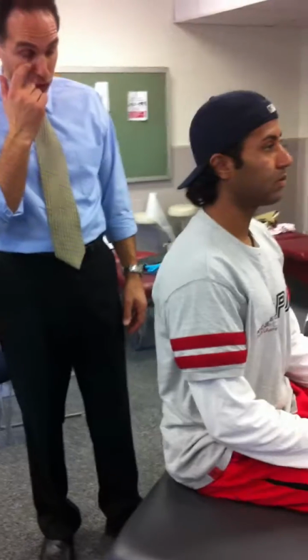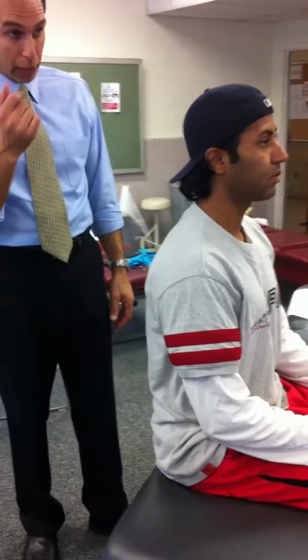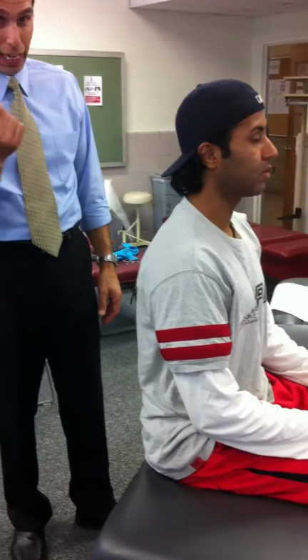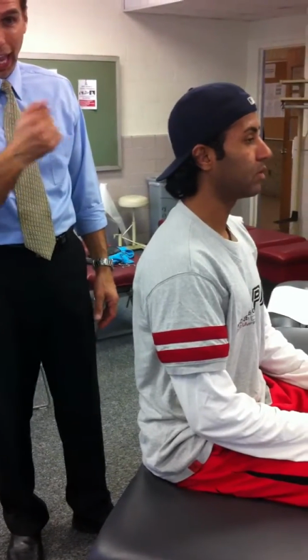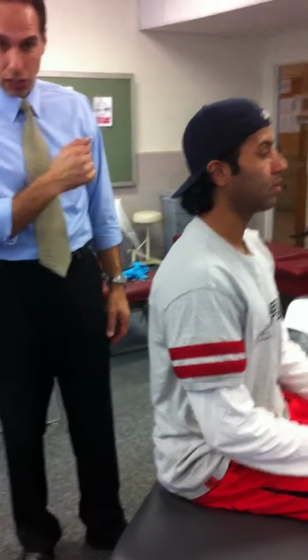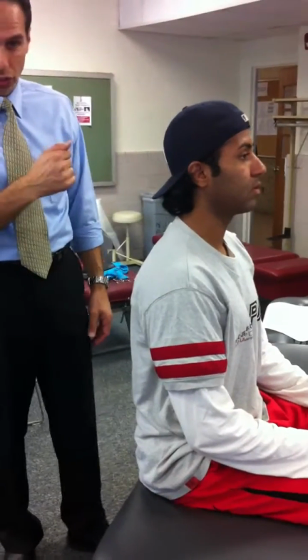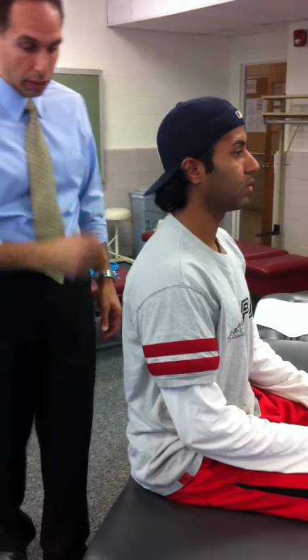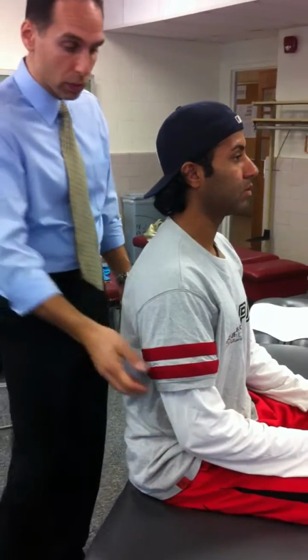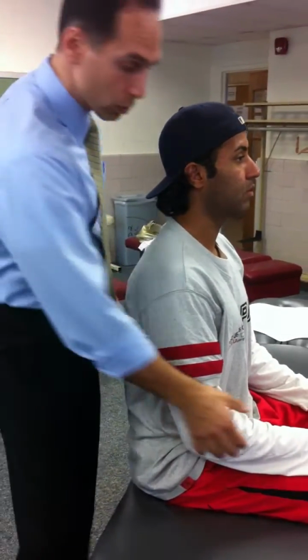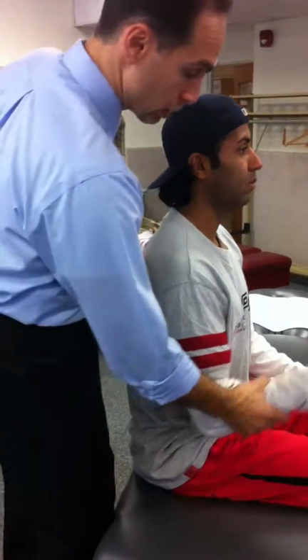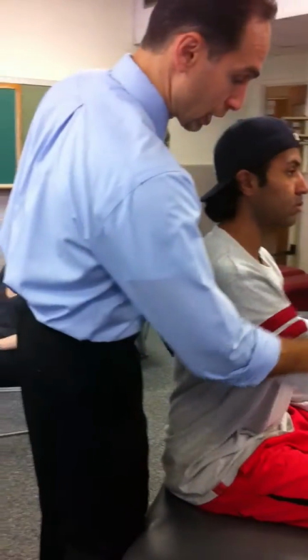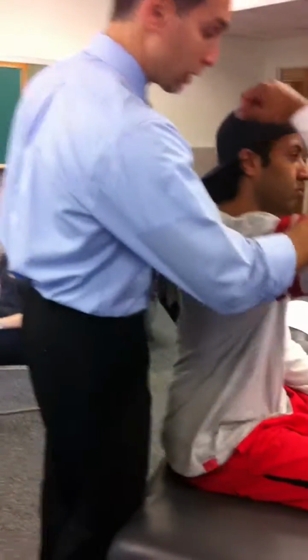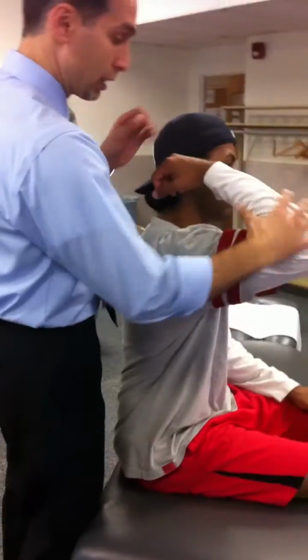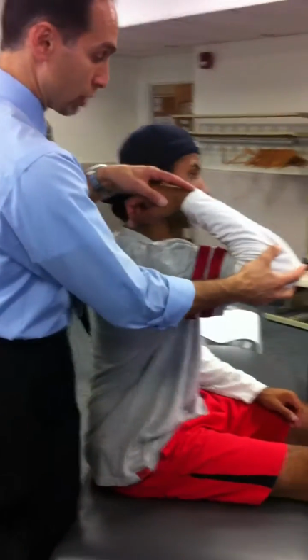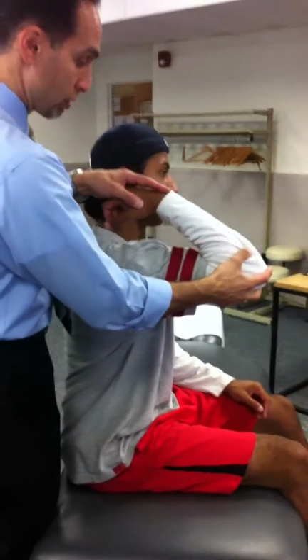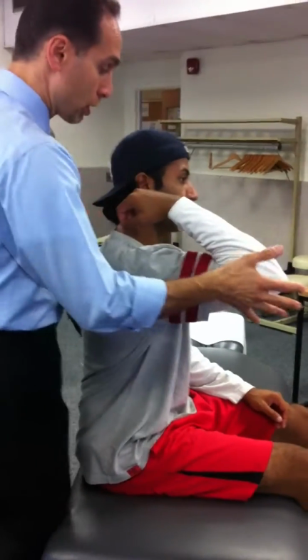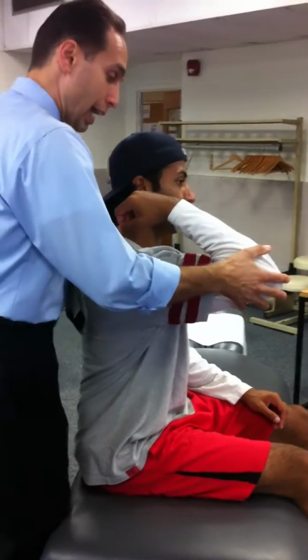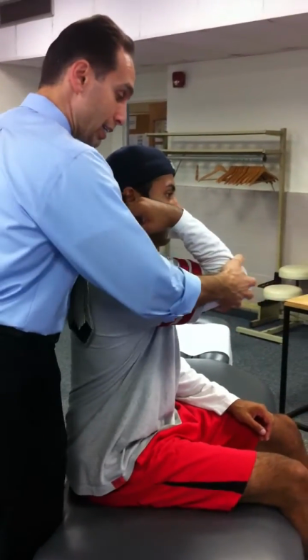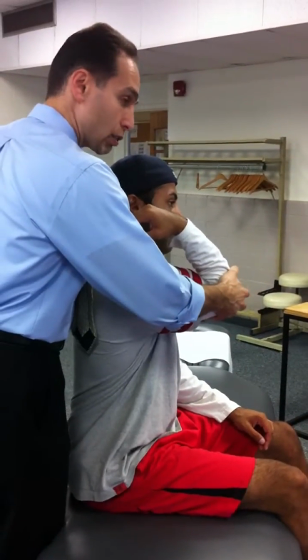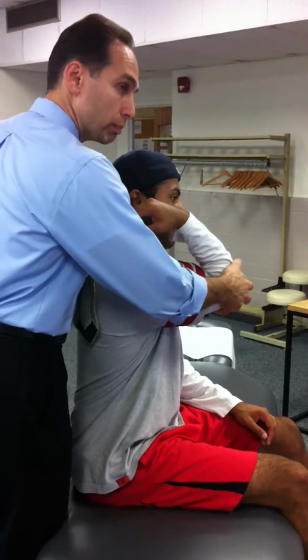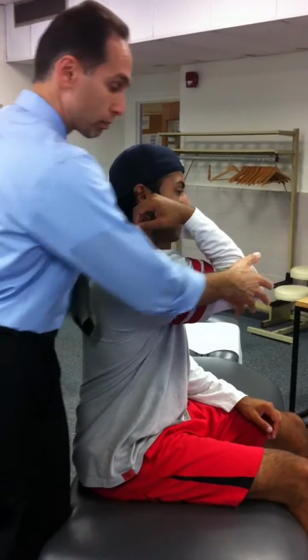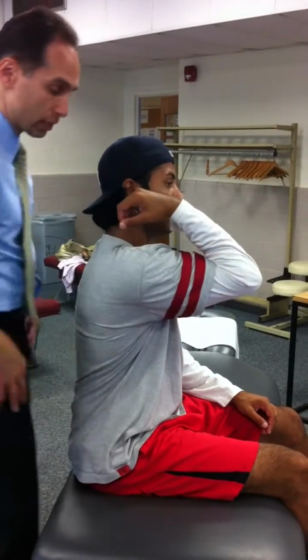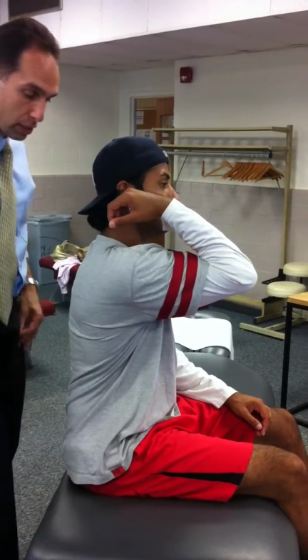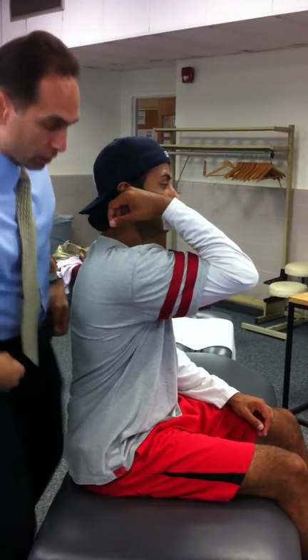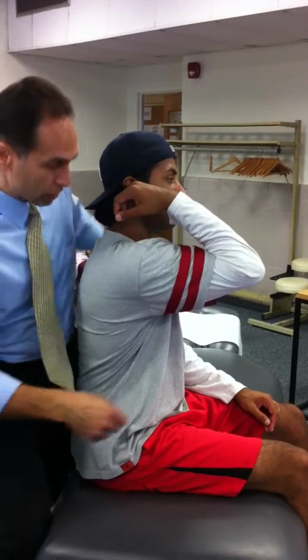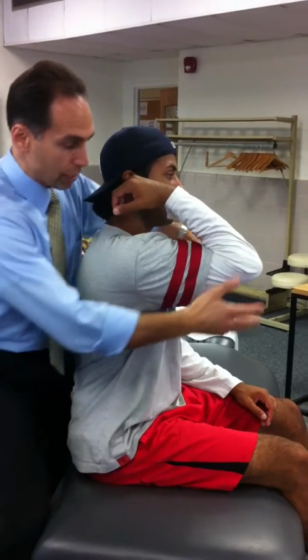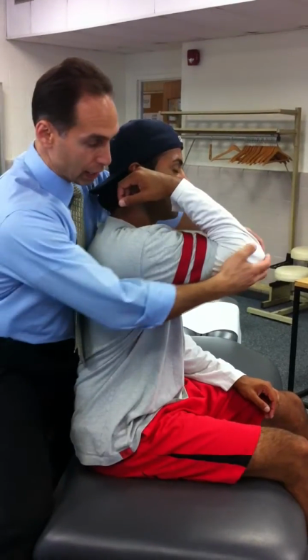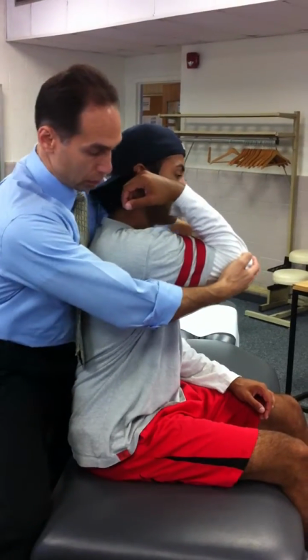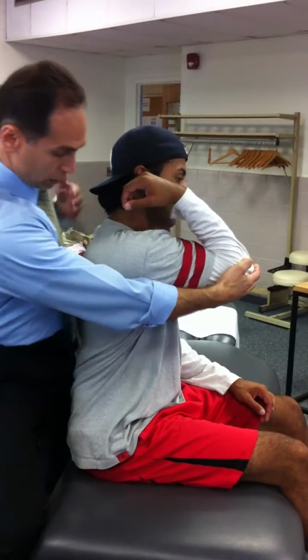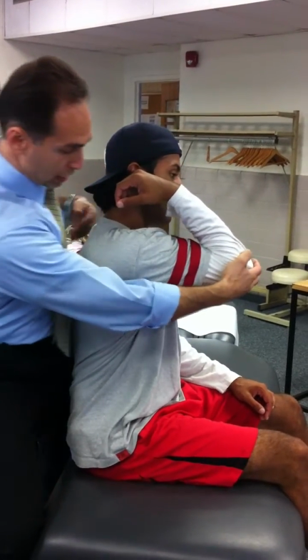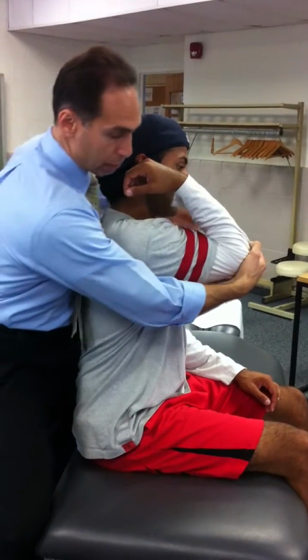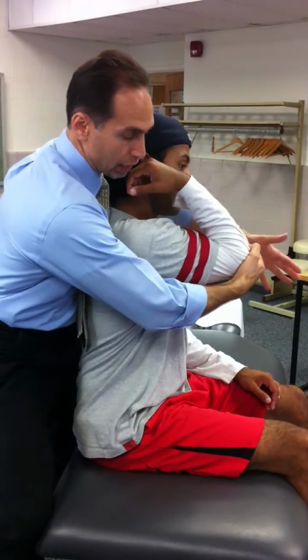At 90 degrees, we're going to add in adduction. We're going to flex them up to 90 degrees. We're going to adduct the arm. Get myself stable. We're going to stabilize the scapula again.